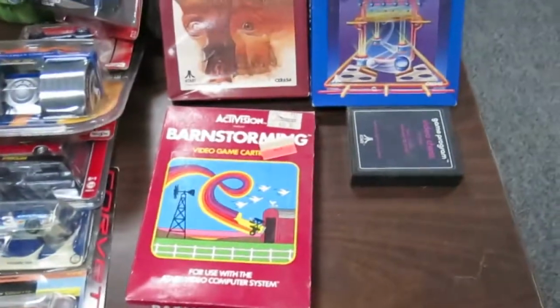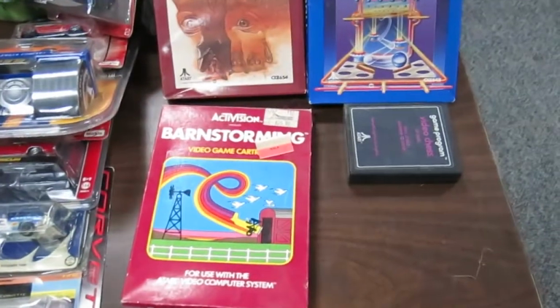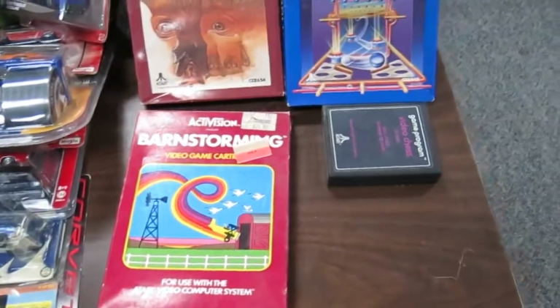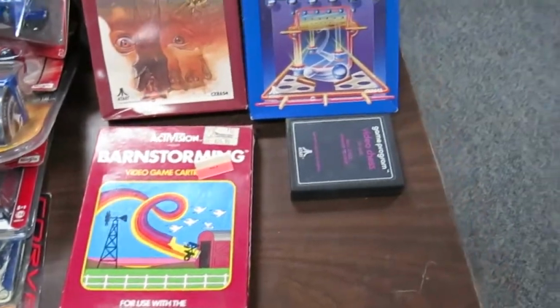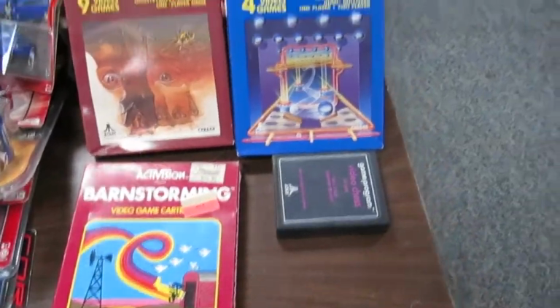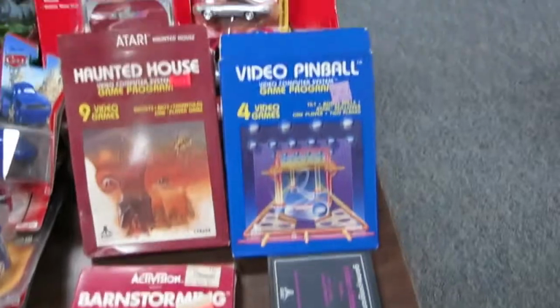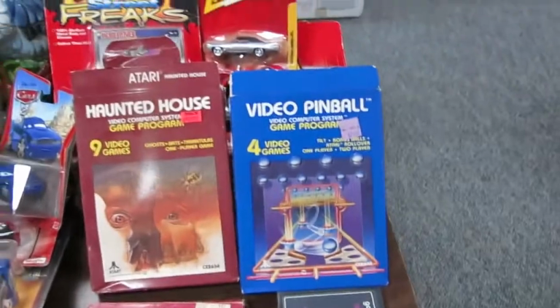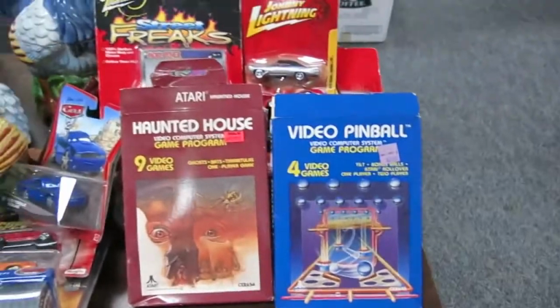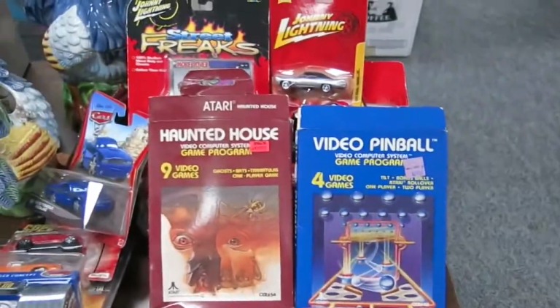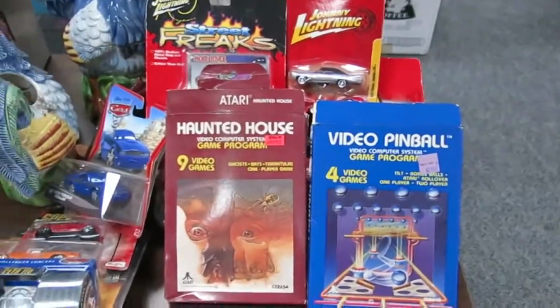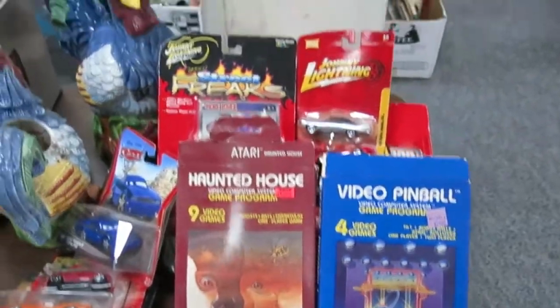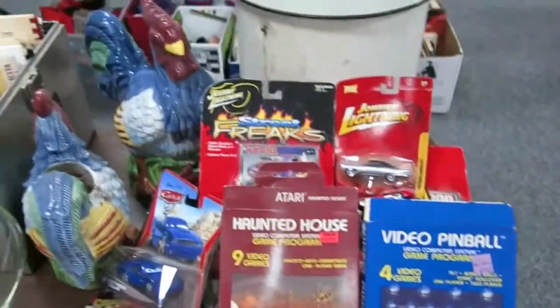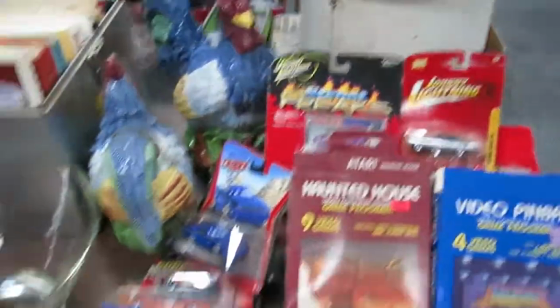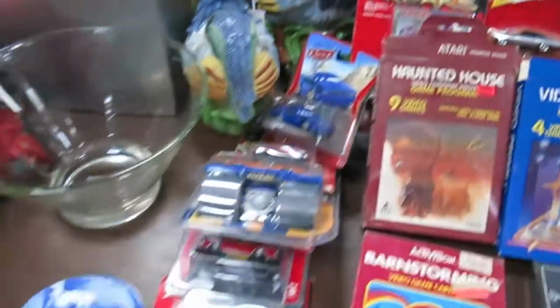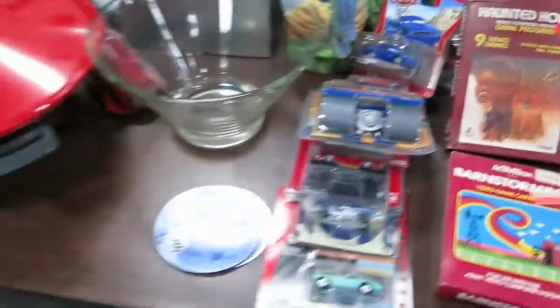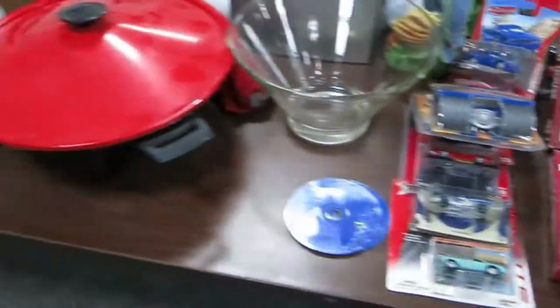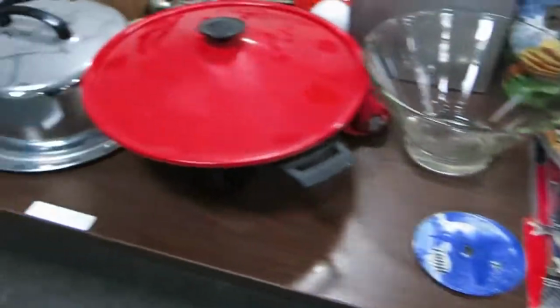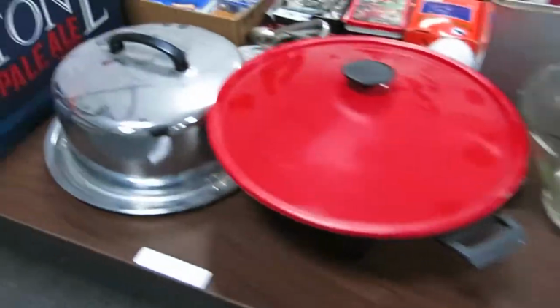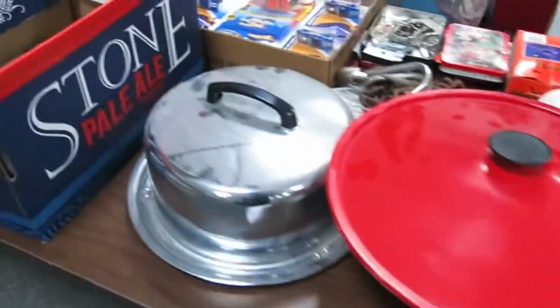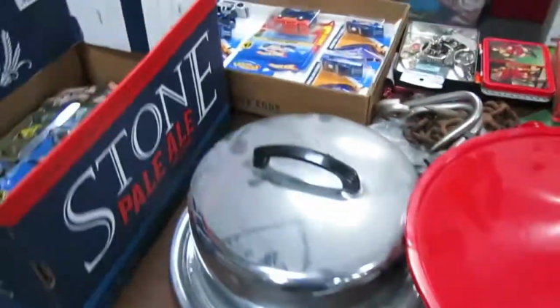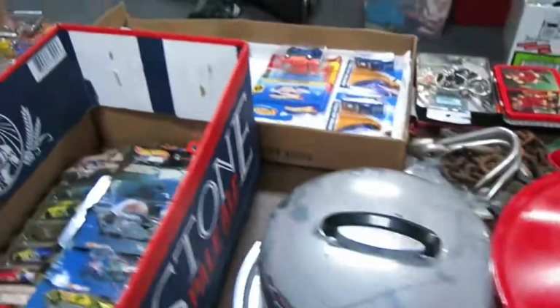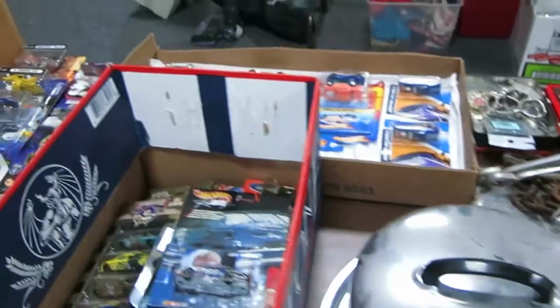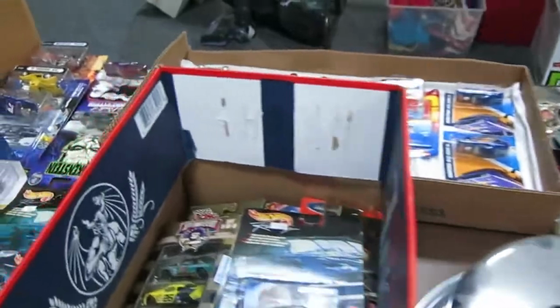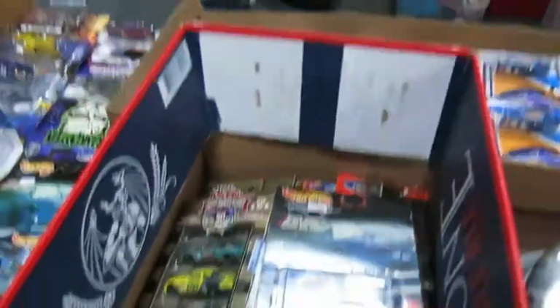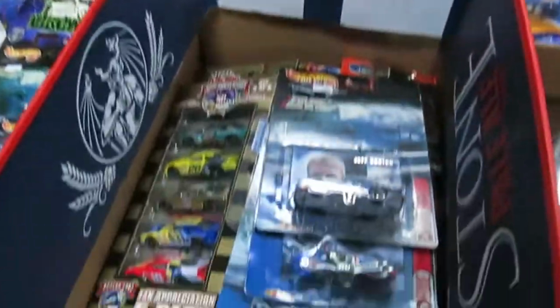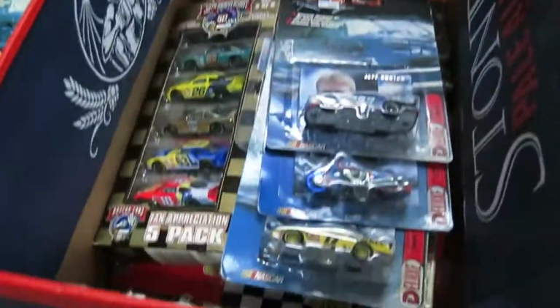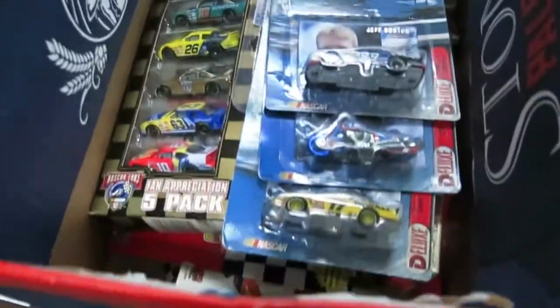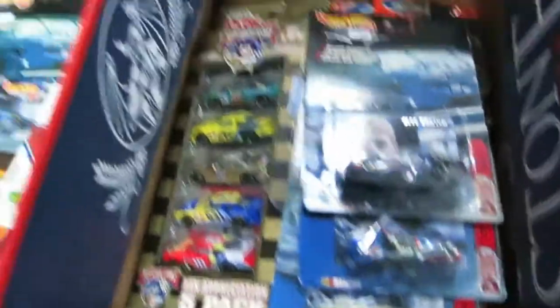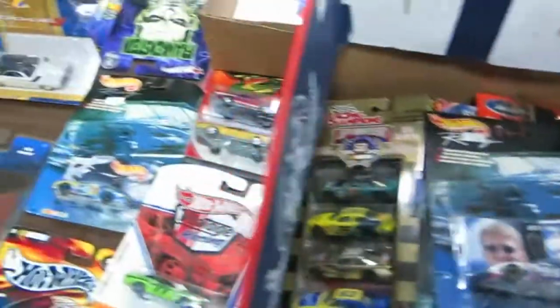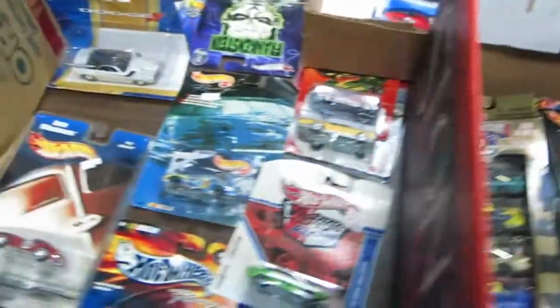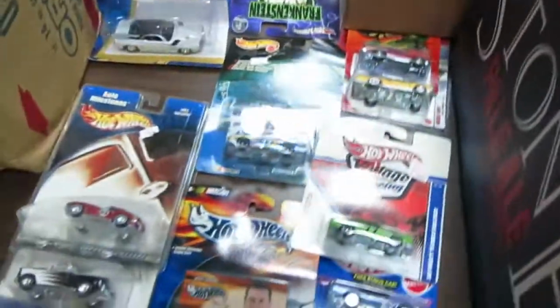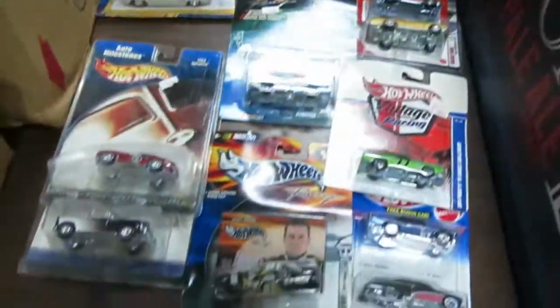We've got Brainstorm, Video Chess, Video Pinball, Haunted House — the games are there. Electric Walk. Just a ton of die-cast cars, guys — a ton of them.